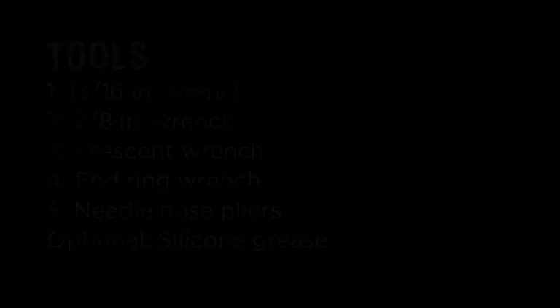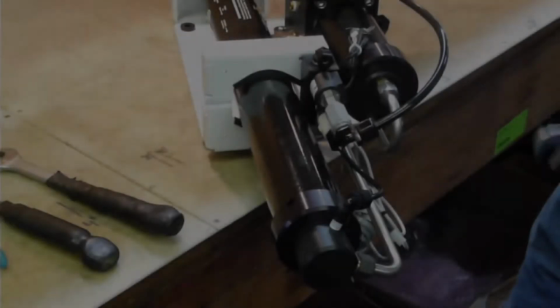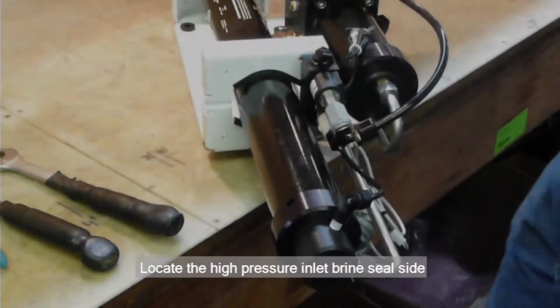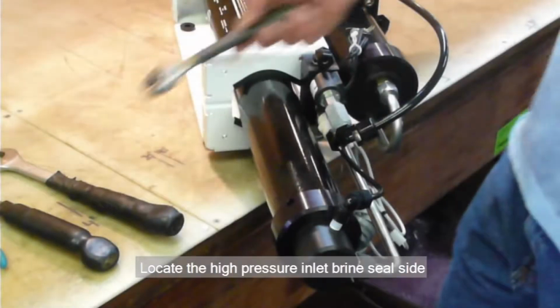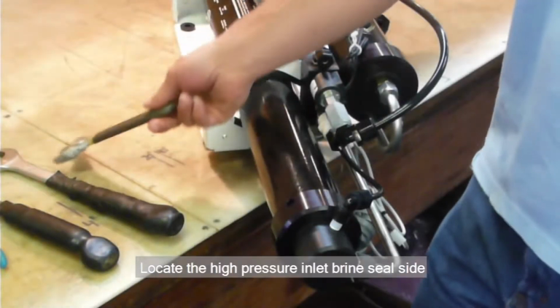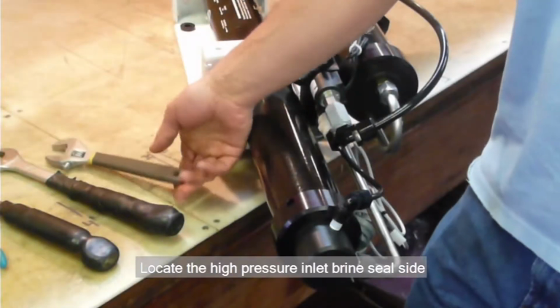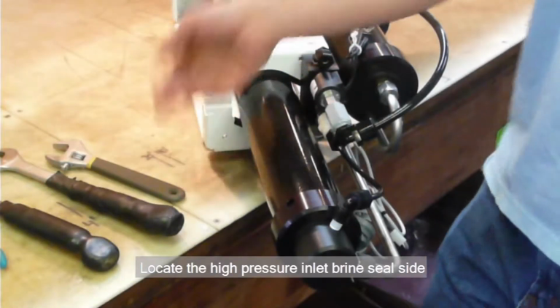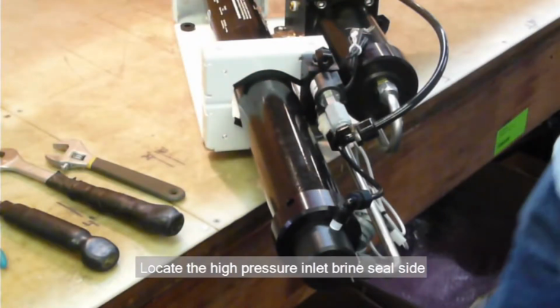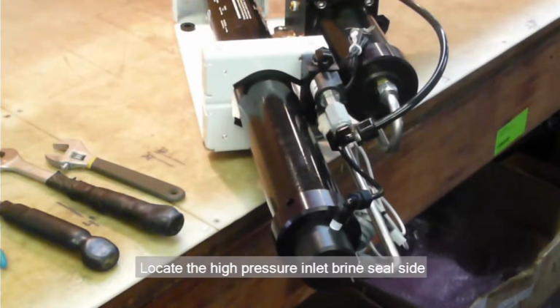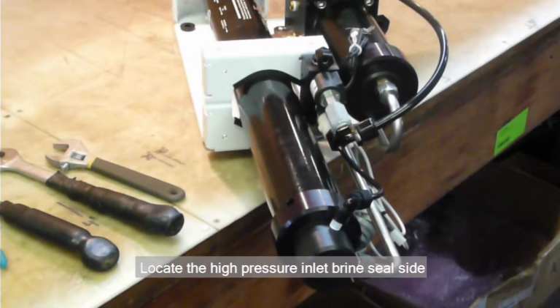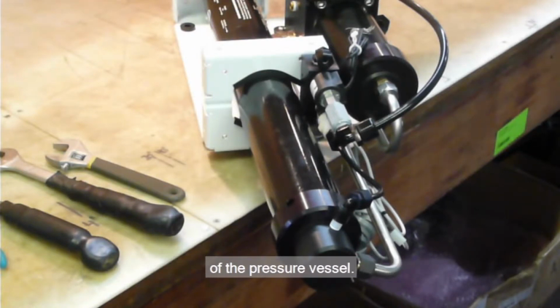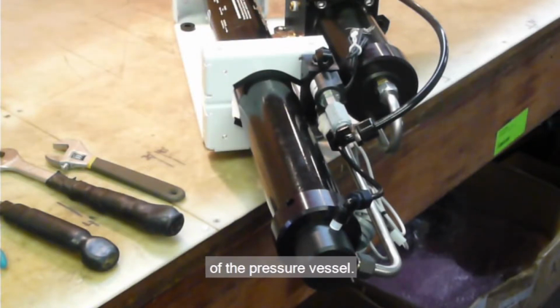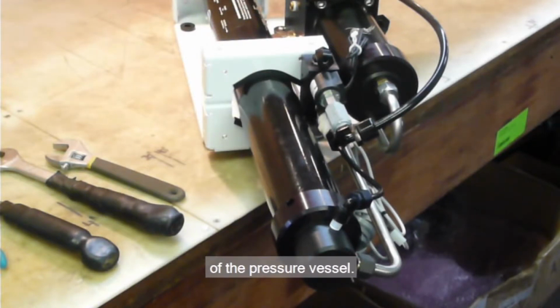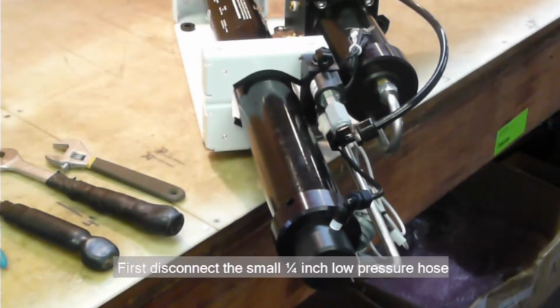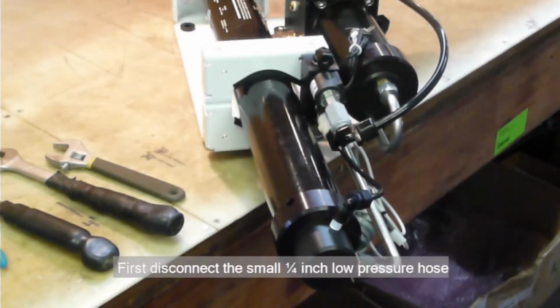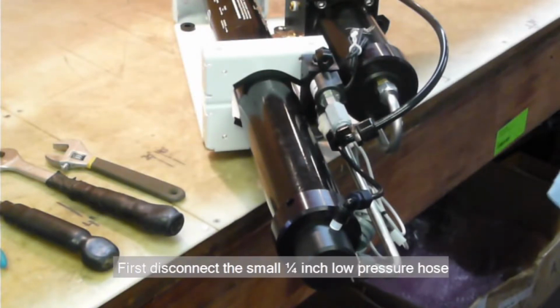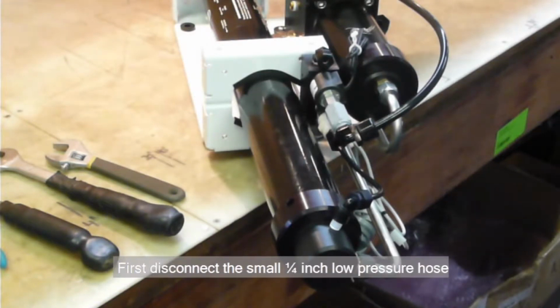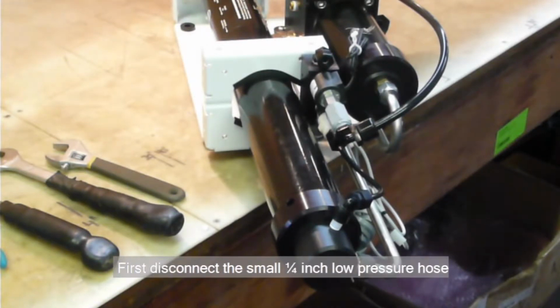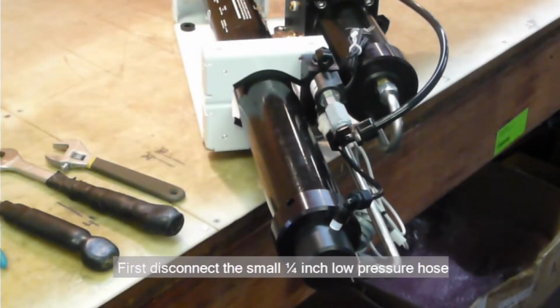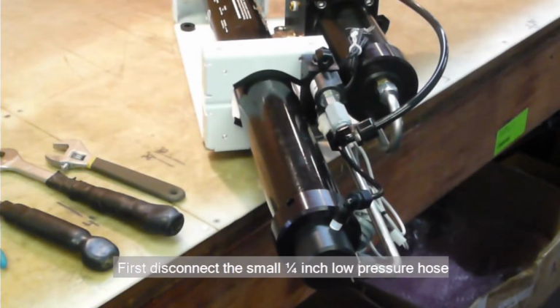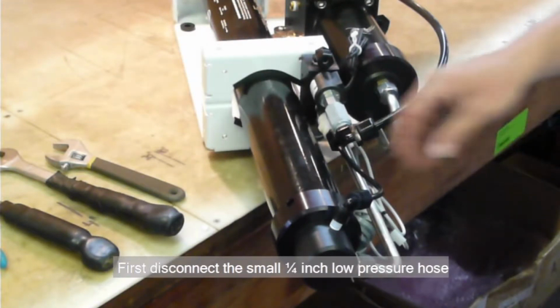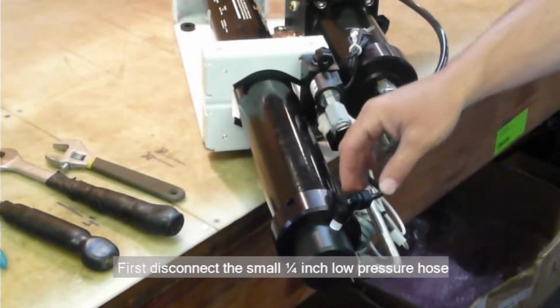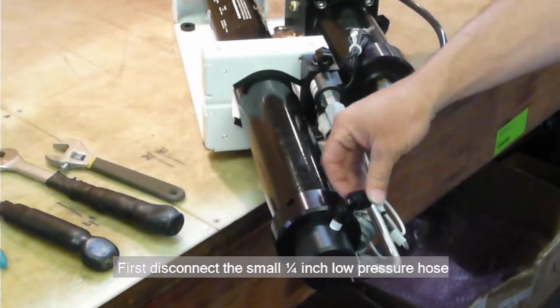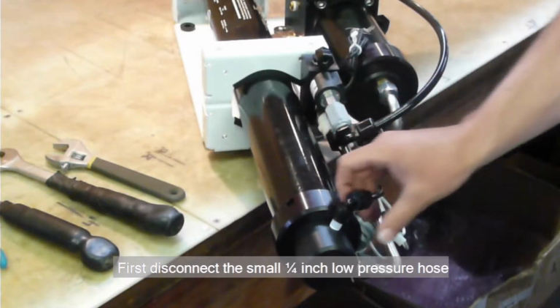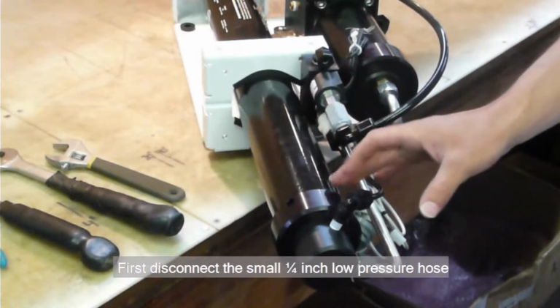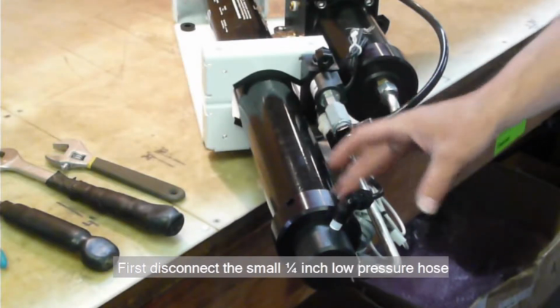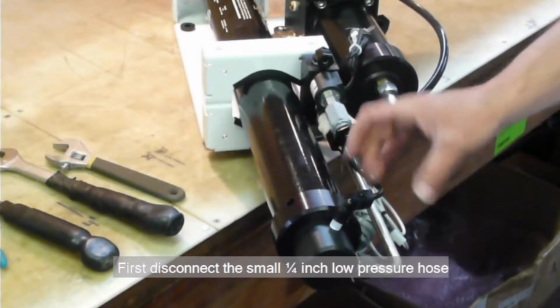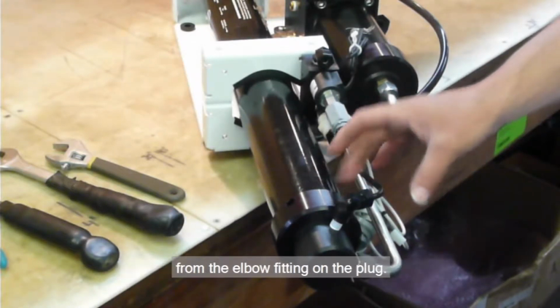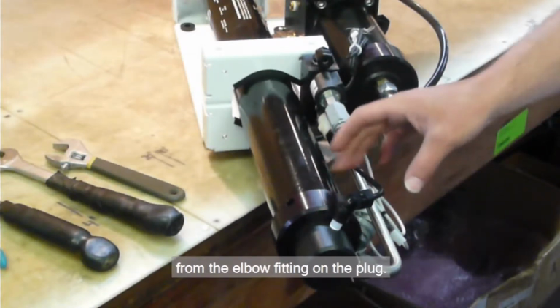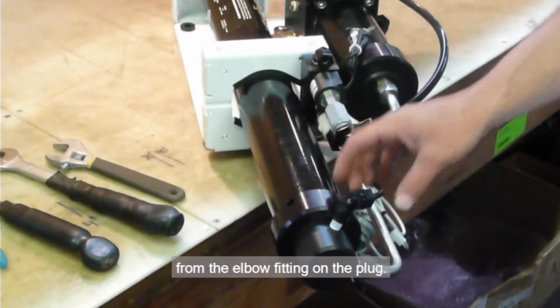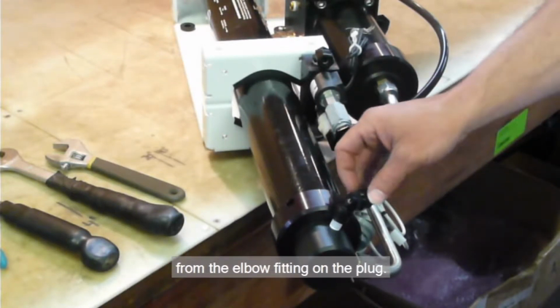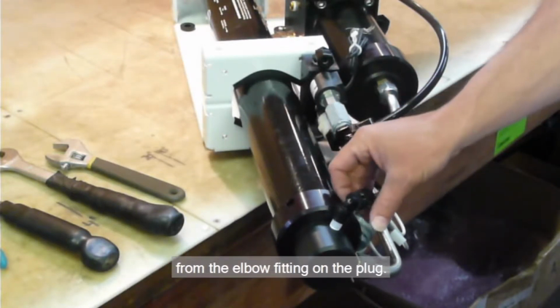Starting at the high-pressure inlet brine seal side of the pressure vessel. First, disconnect the small 1/4-inch low-pressure hose from the elbow fitting on the plug.